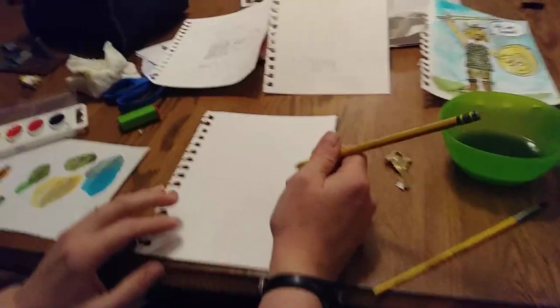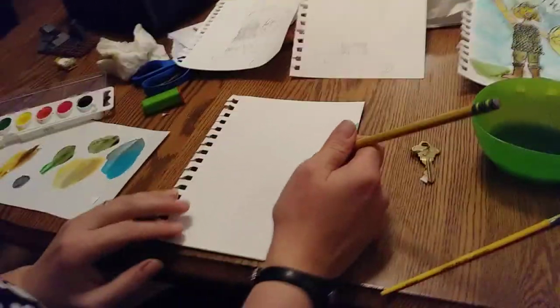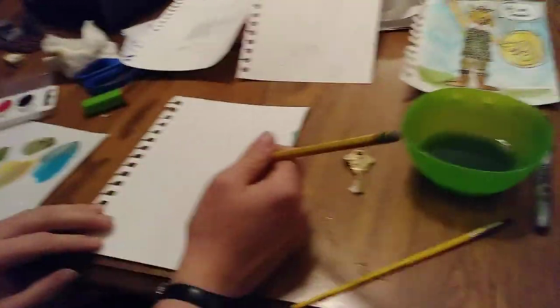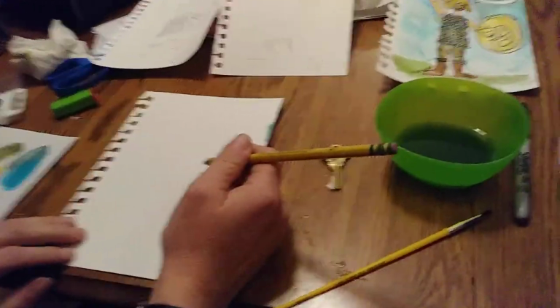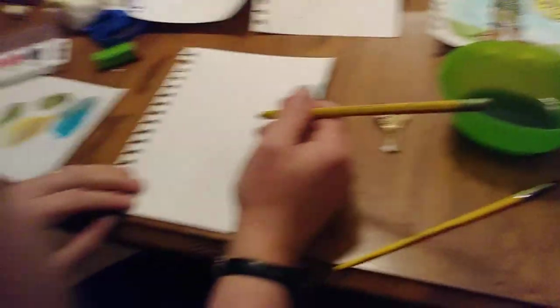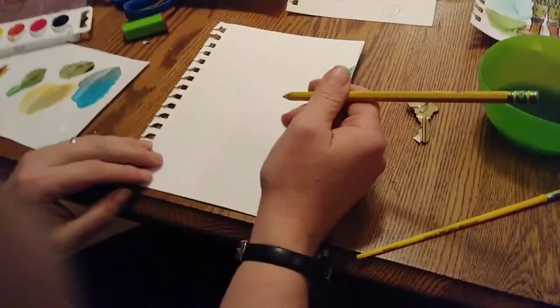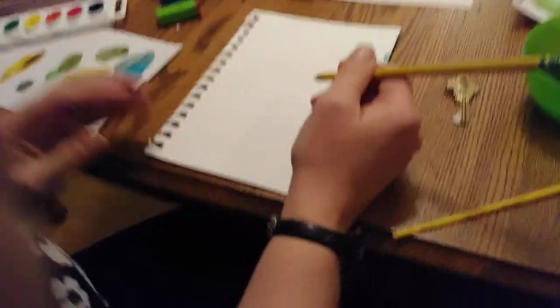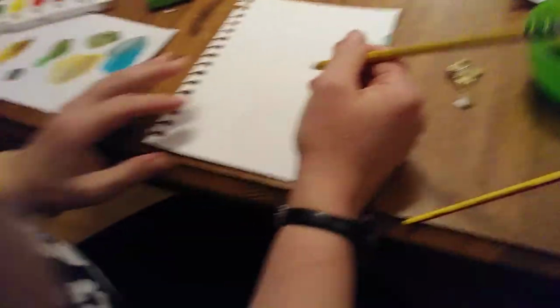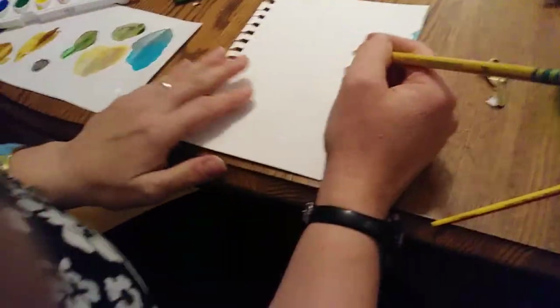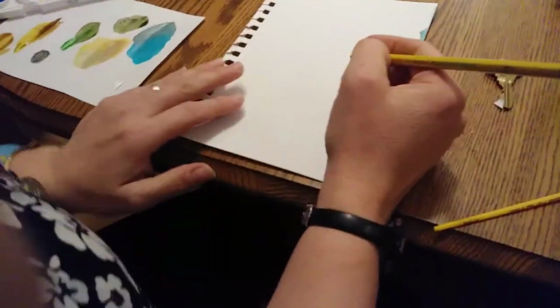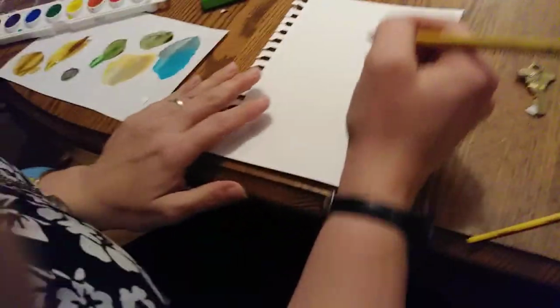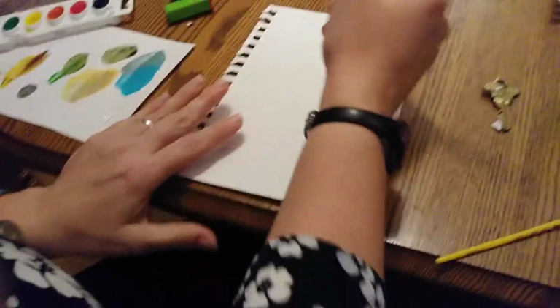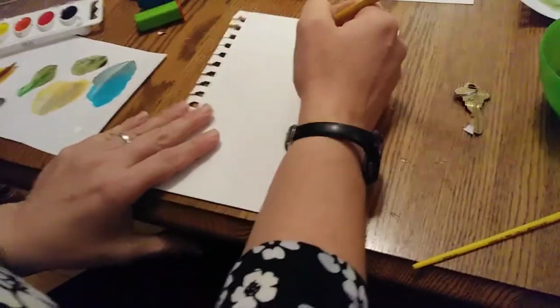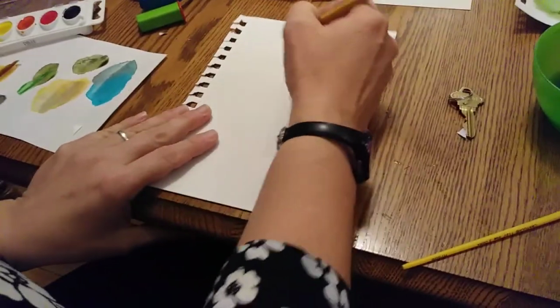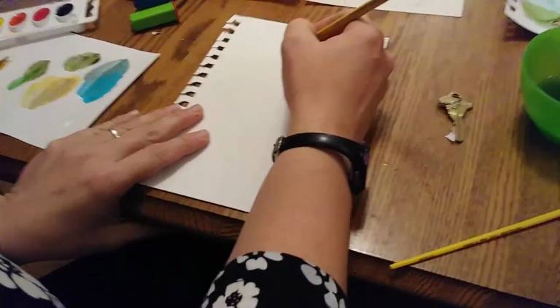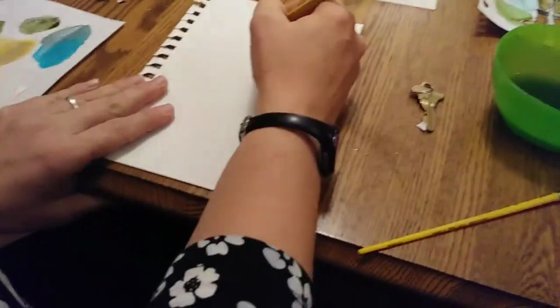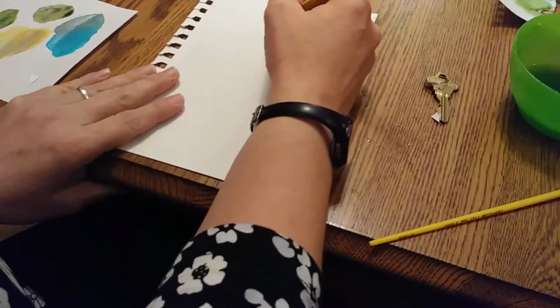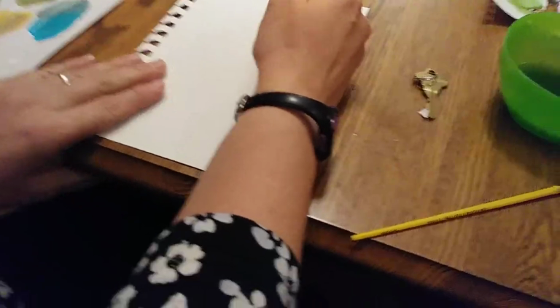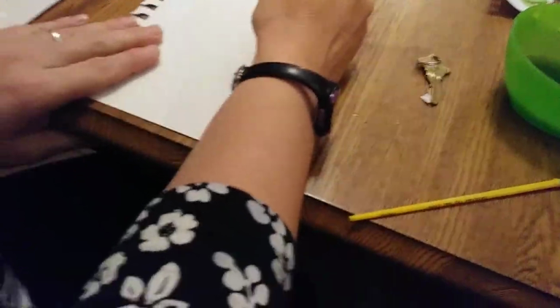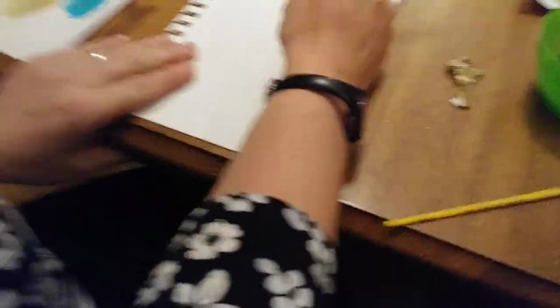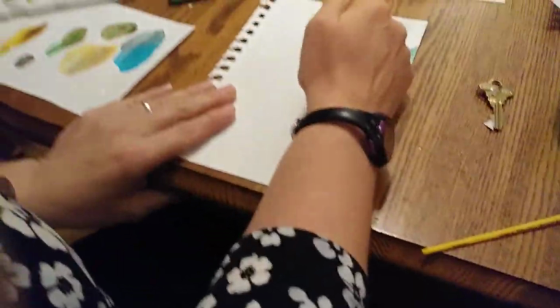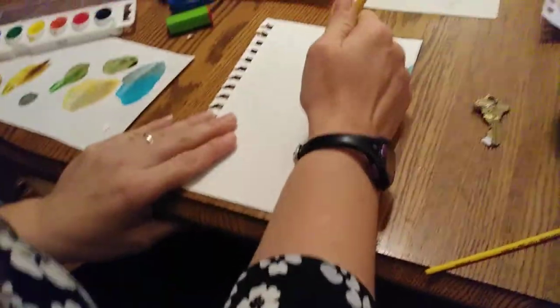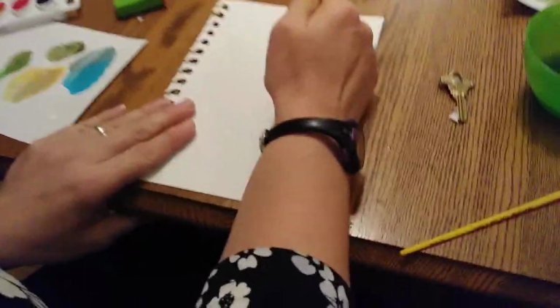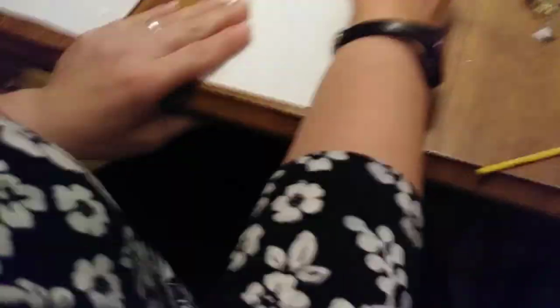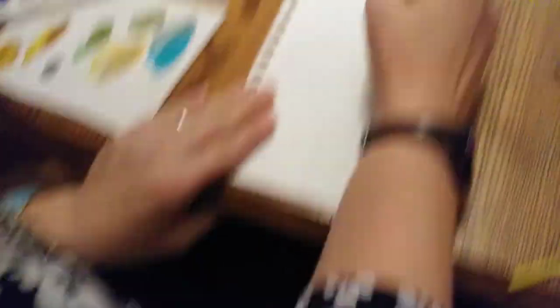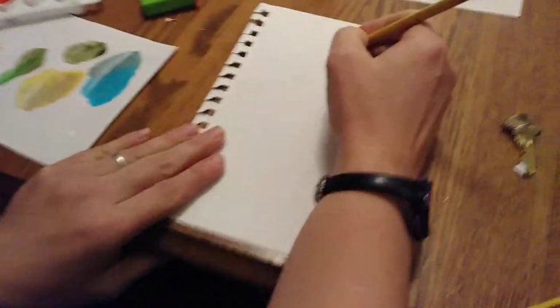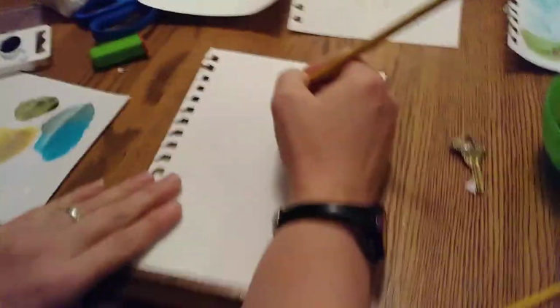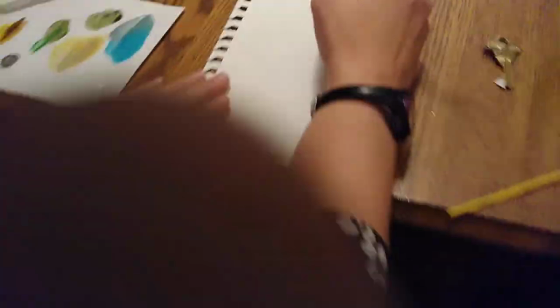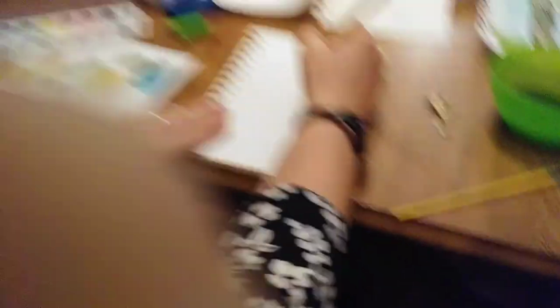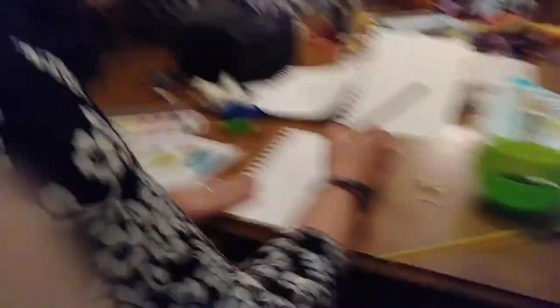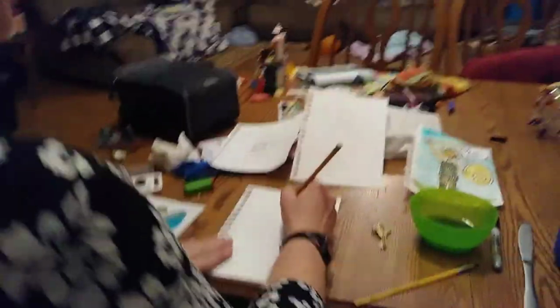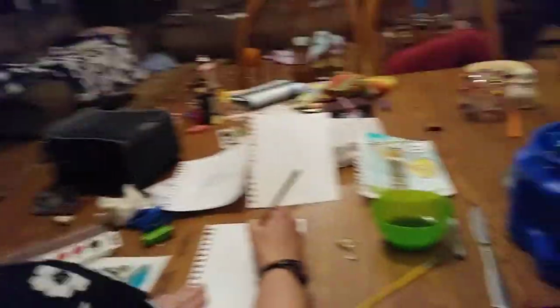So we start with pencil, because pencil you can erase and it's safe, especially for someone like me. If you look at my three samples, I've been working on various head shapes.